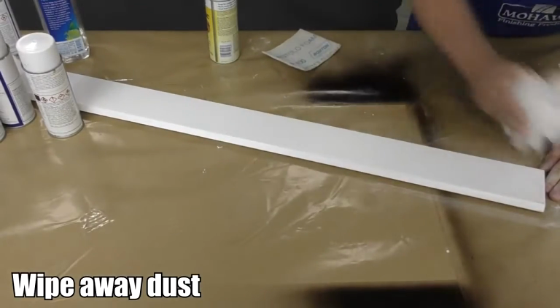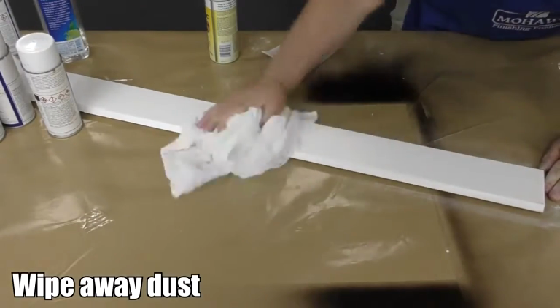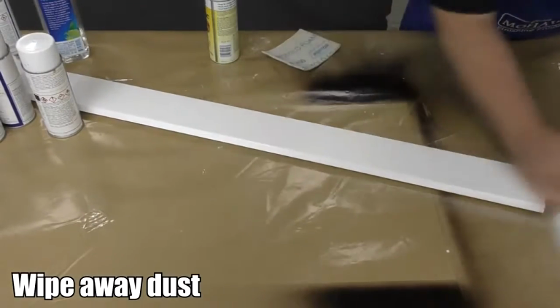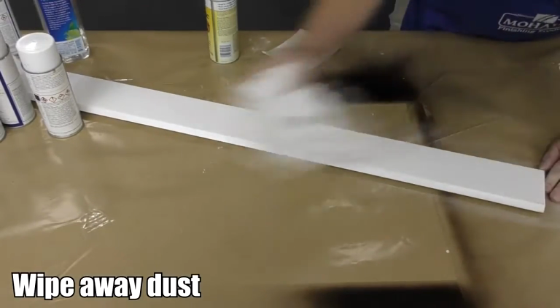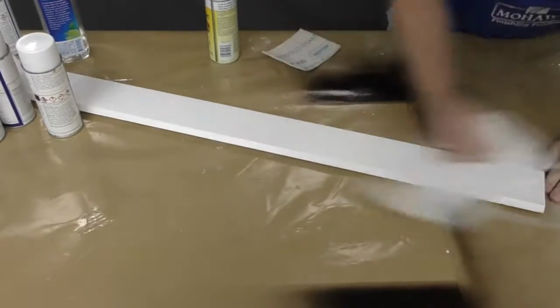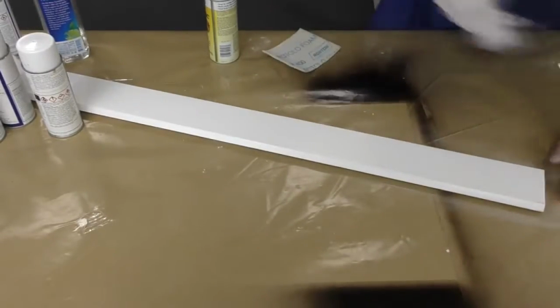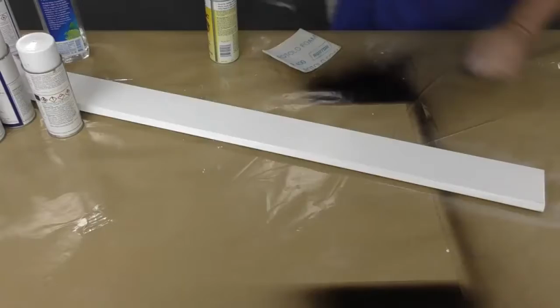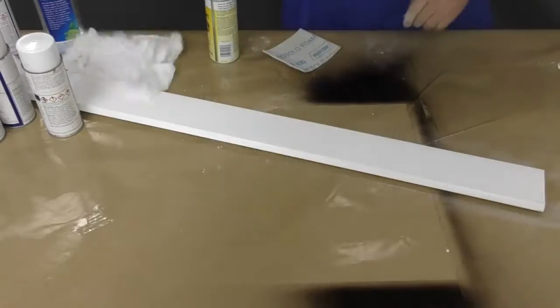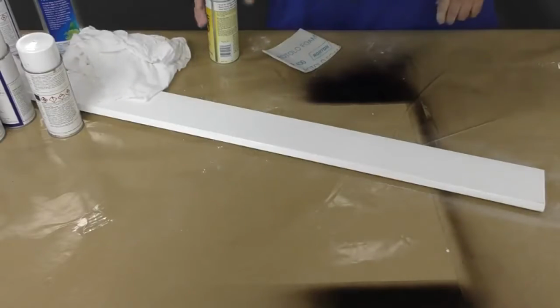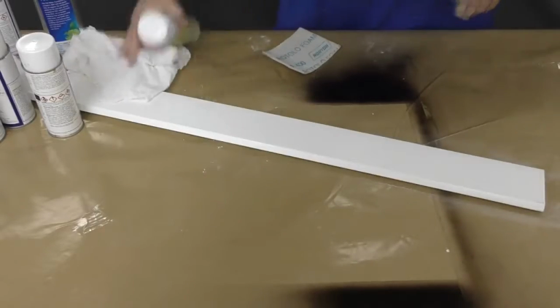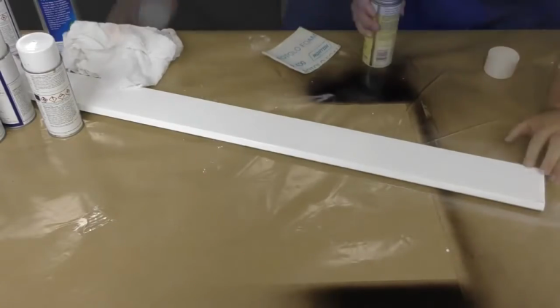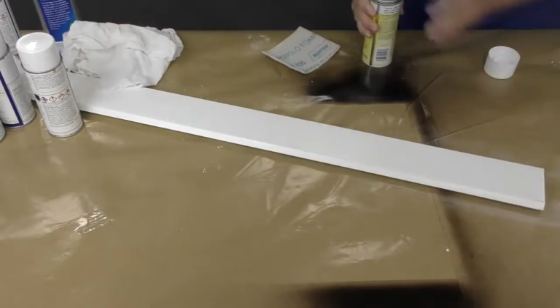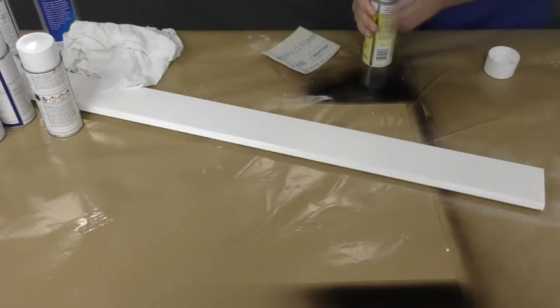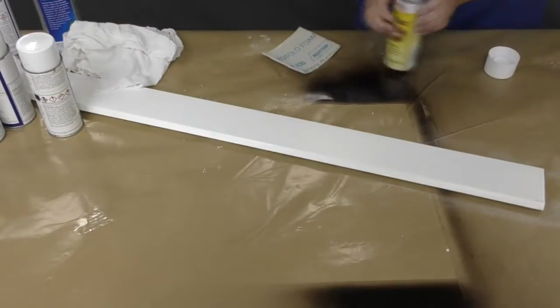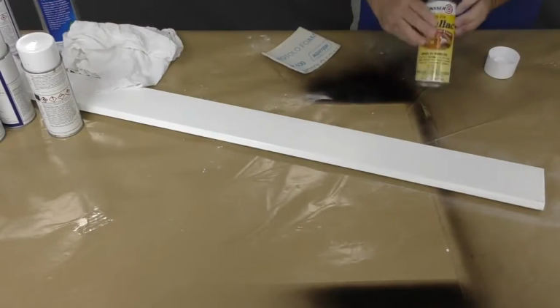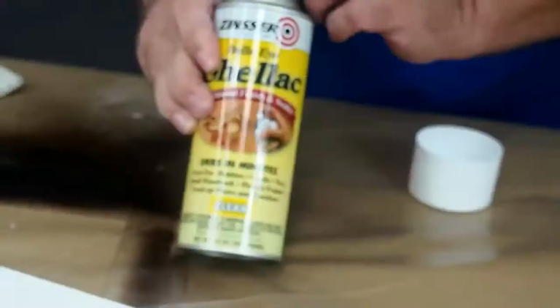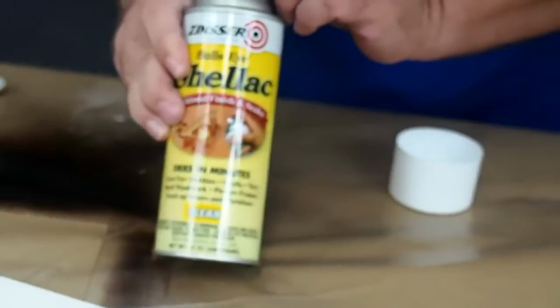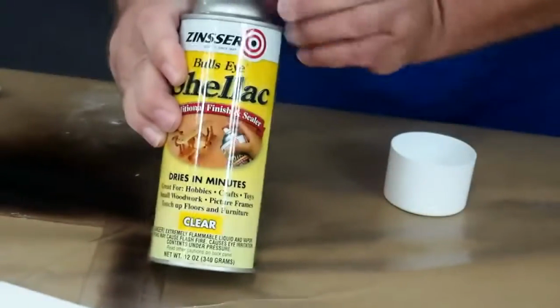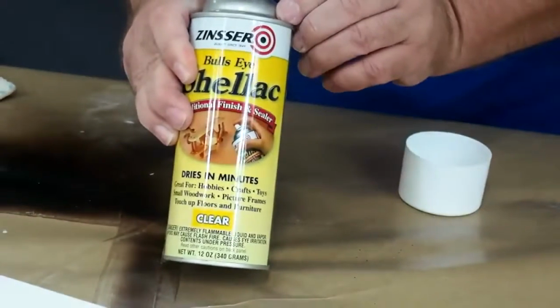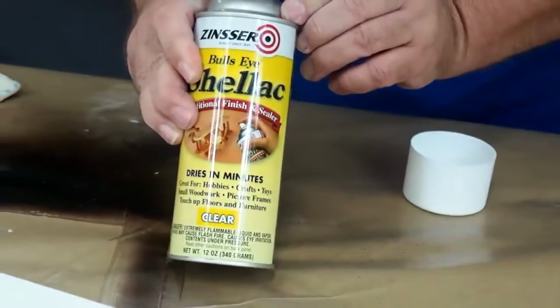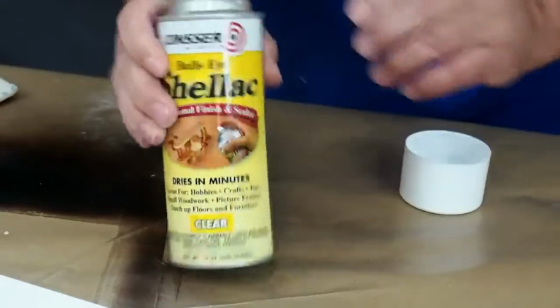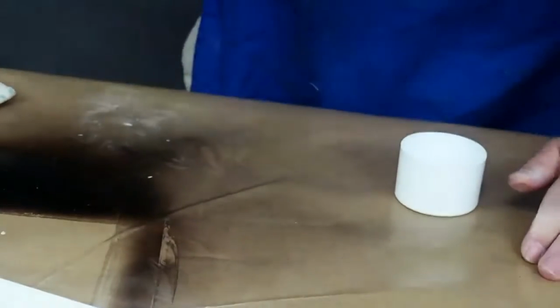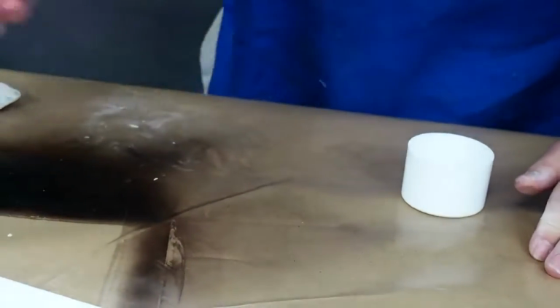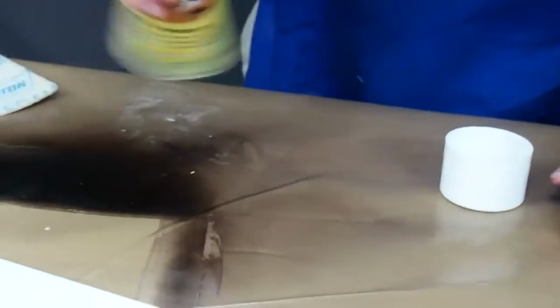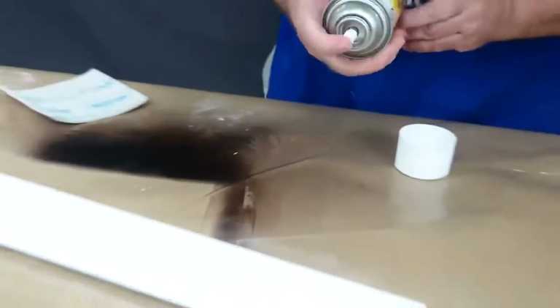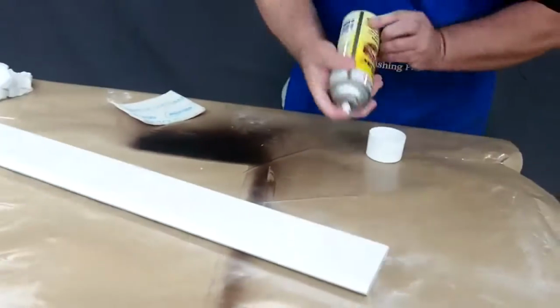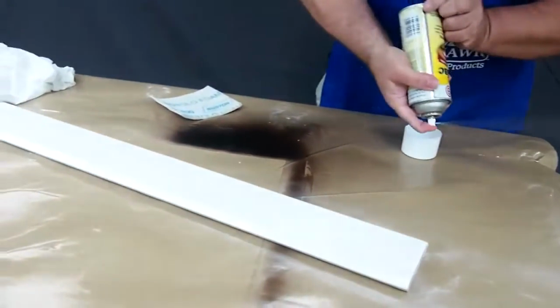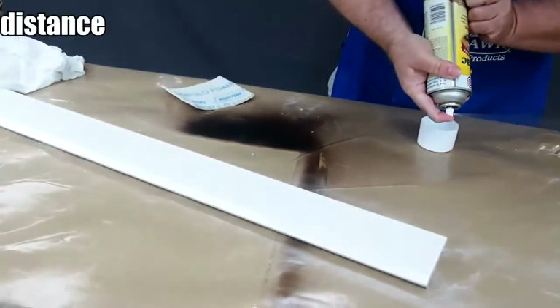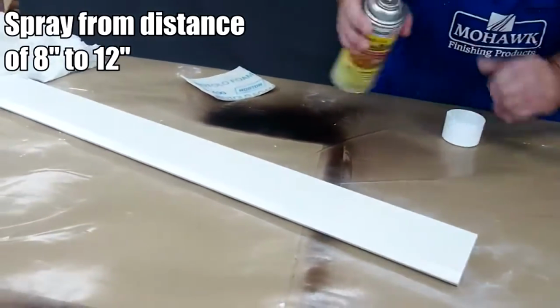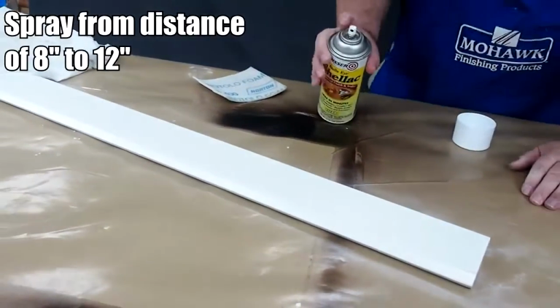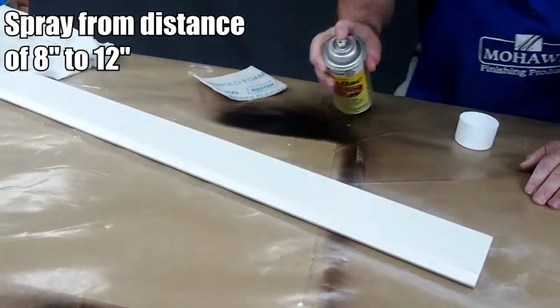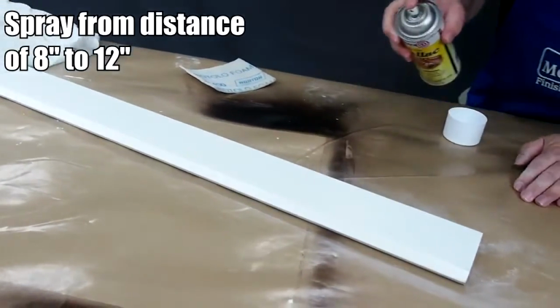The first product you will apply is the shellac. This serves as an adhesion promoter. Shake the can vigorously, then turn it upside down and spray it. This will make sure that the nozzle is clear.